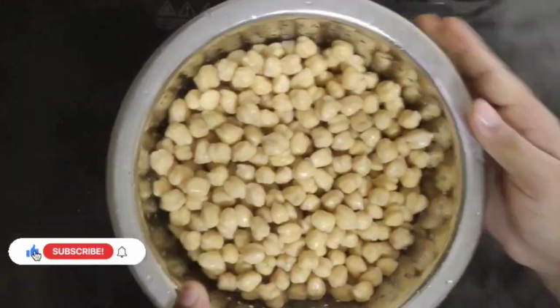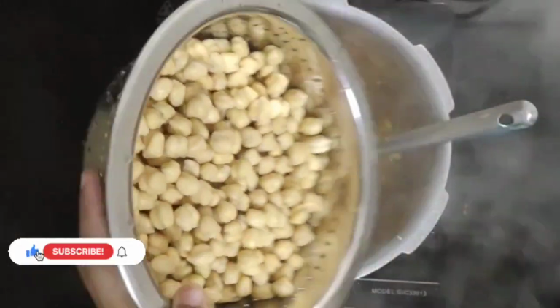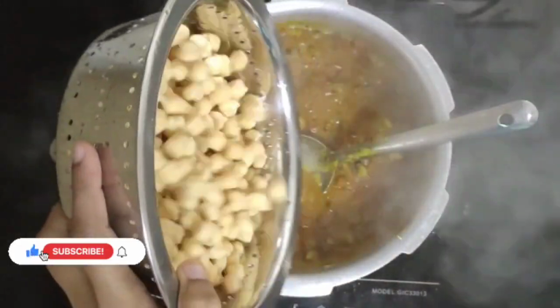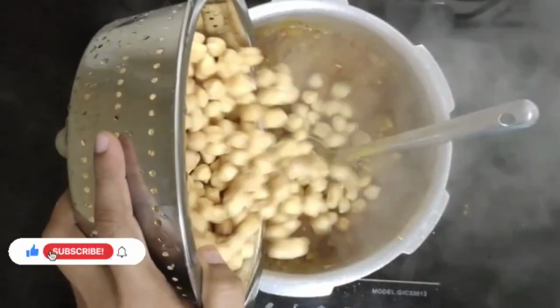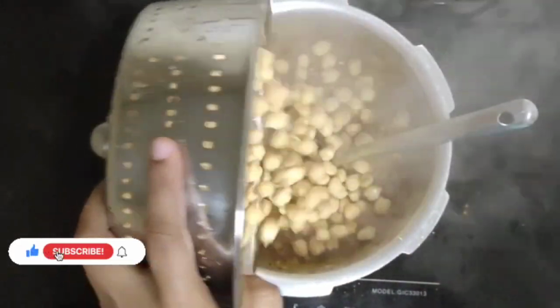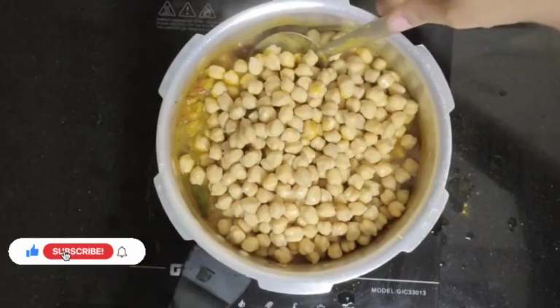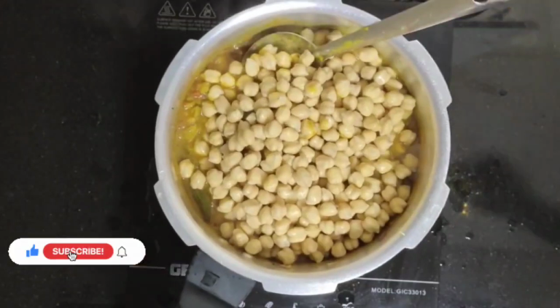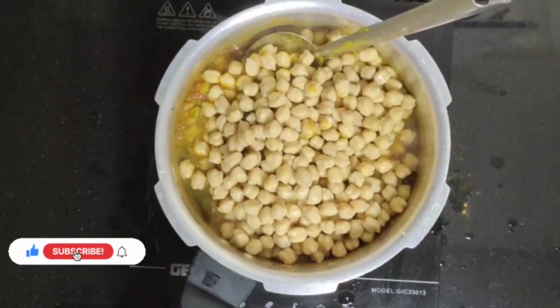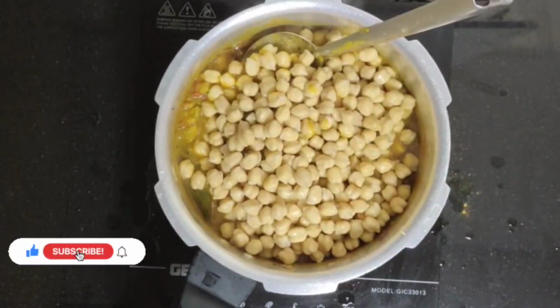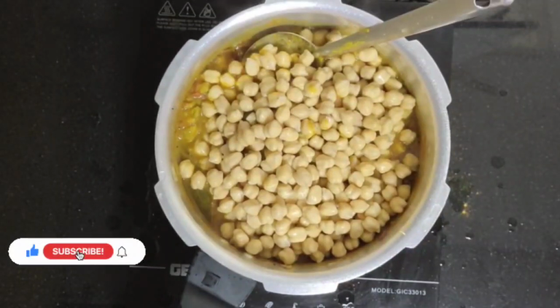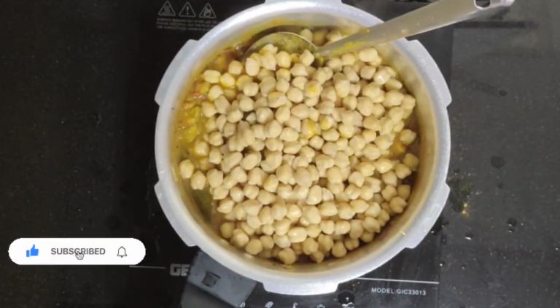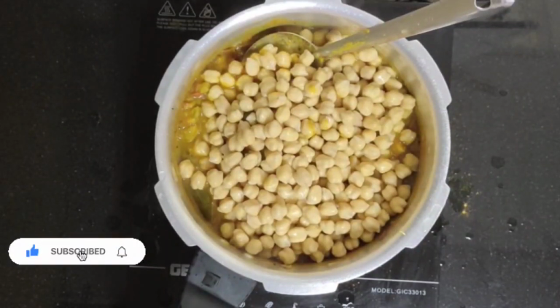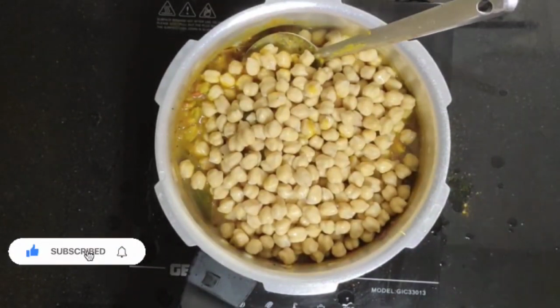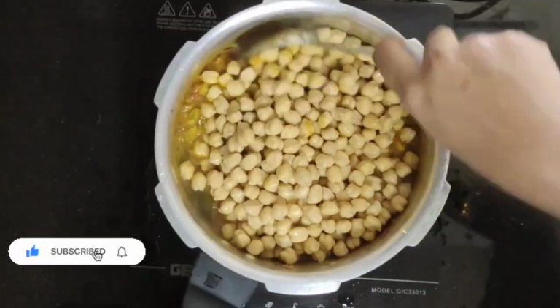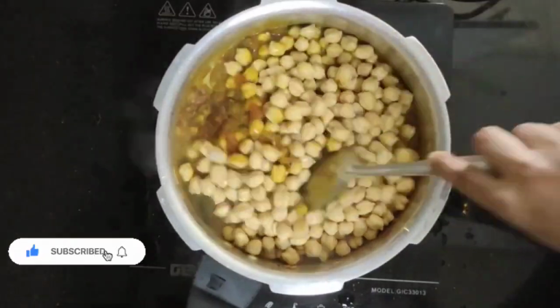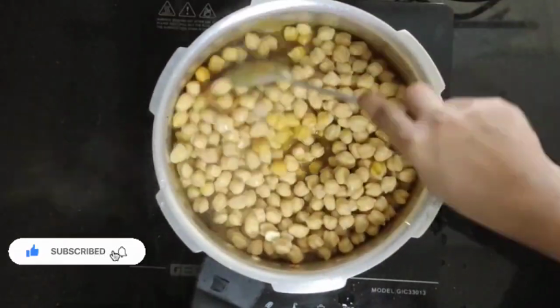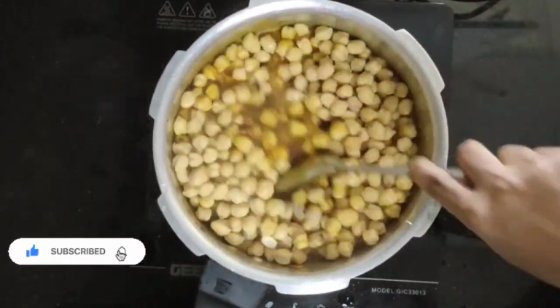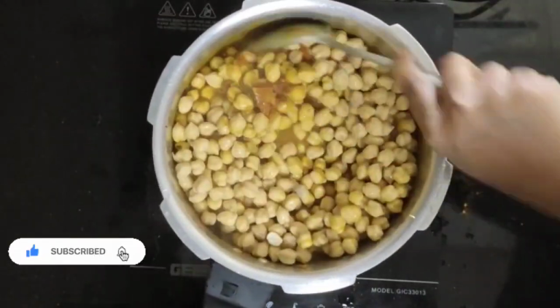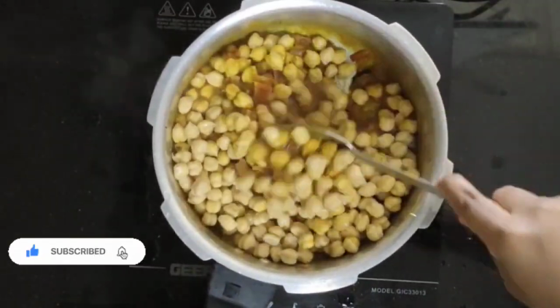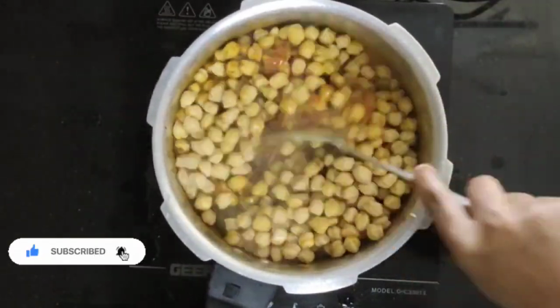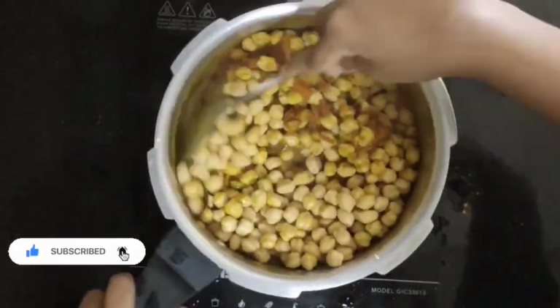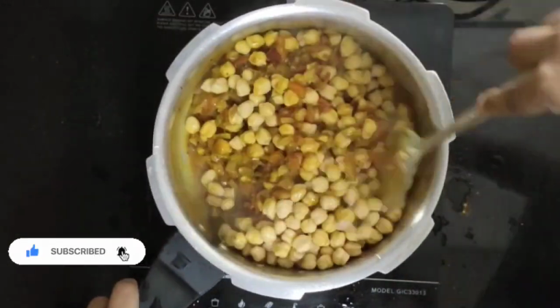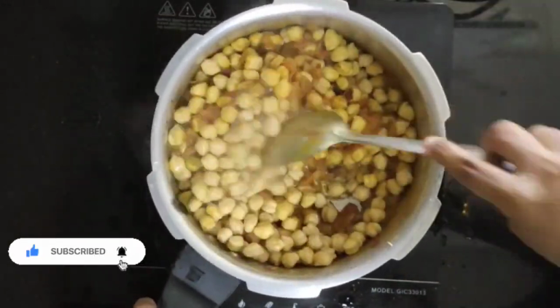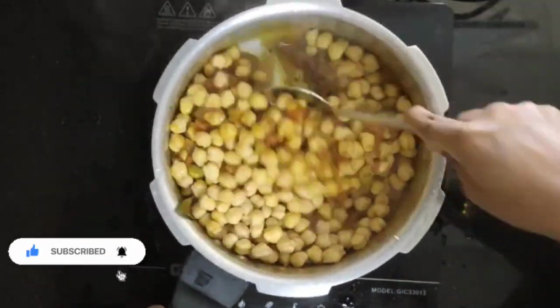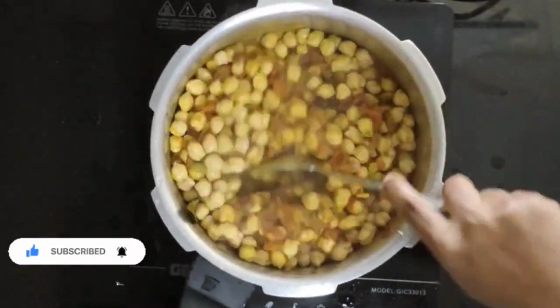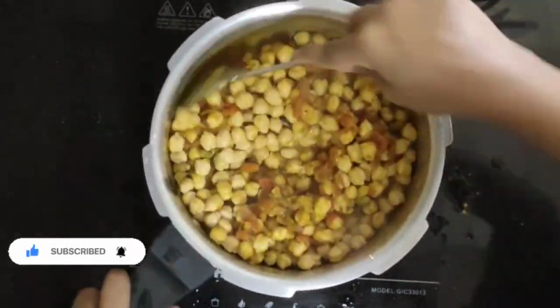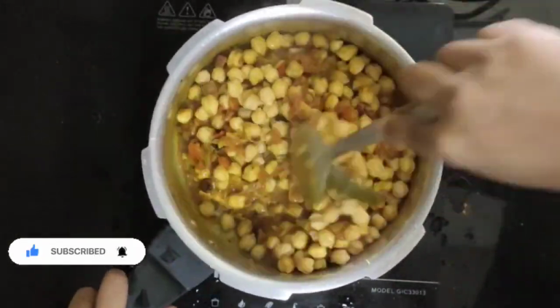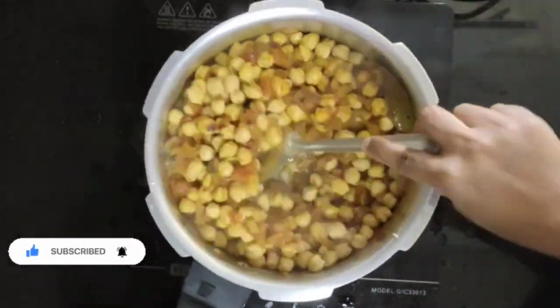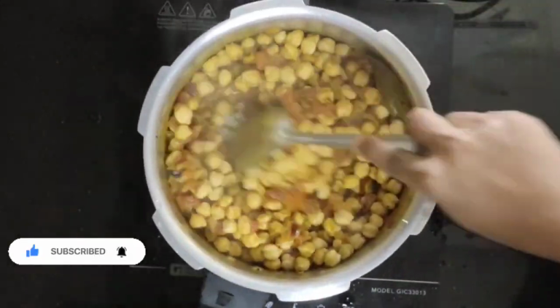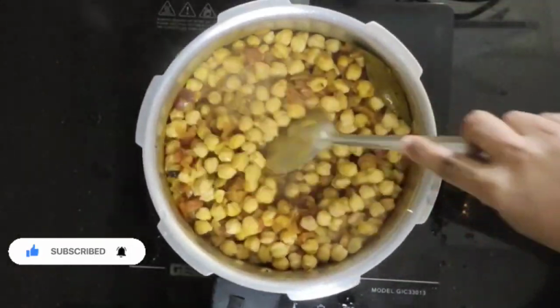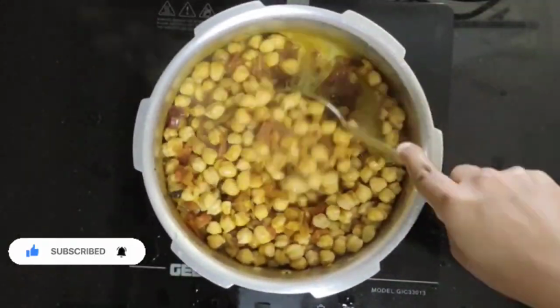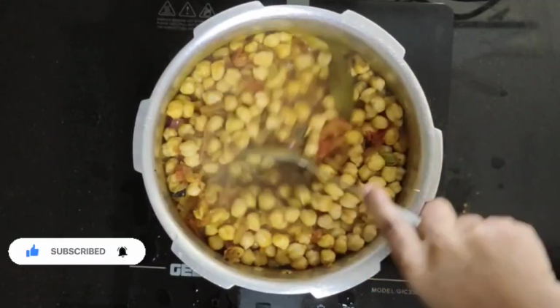Add the soft chana and mix well, so that the masala and the chana get mixed evenly.